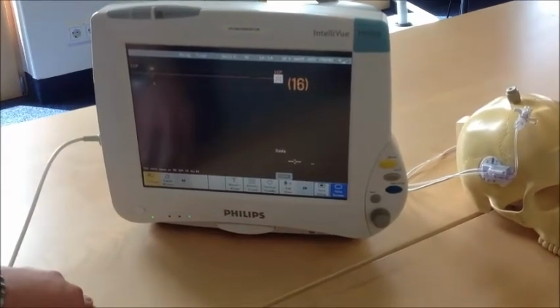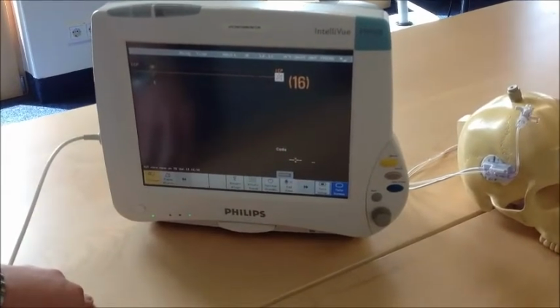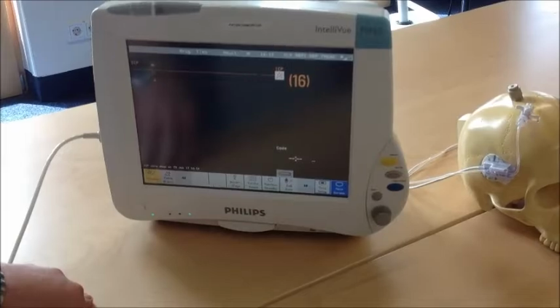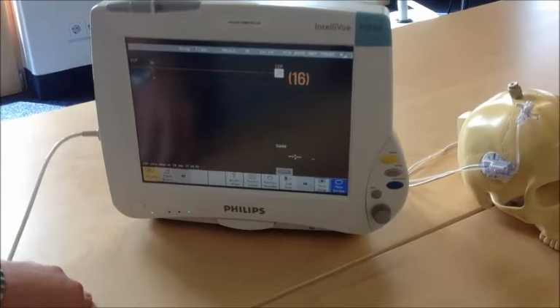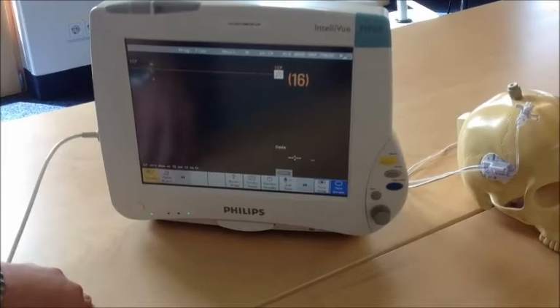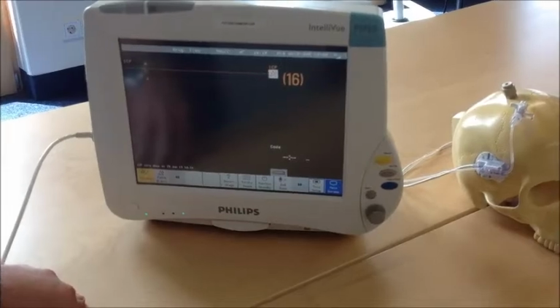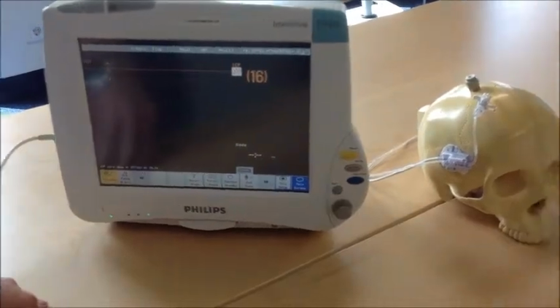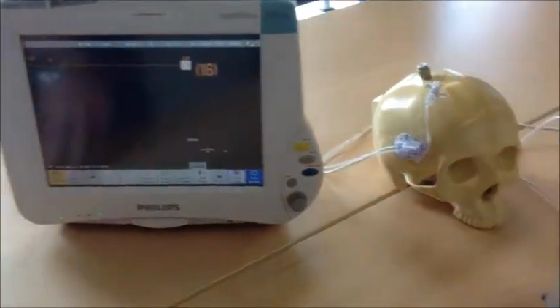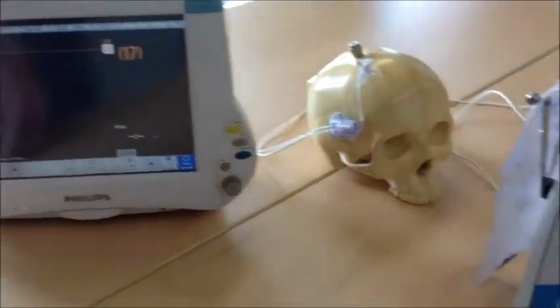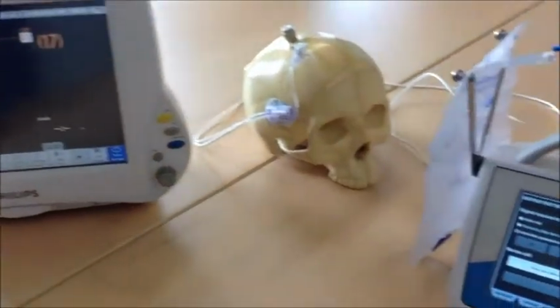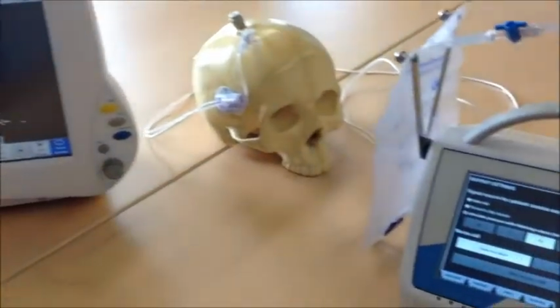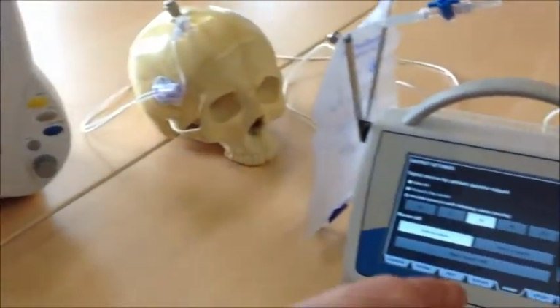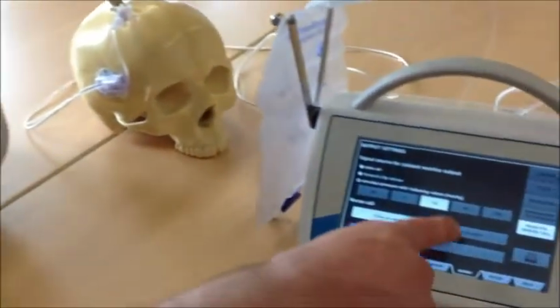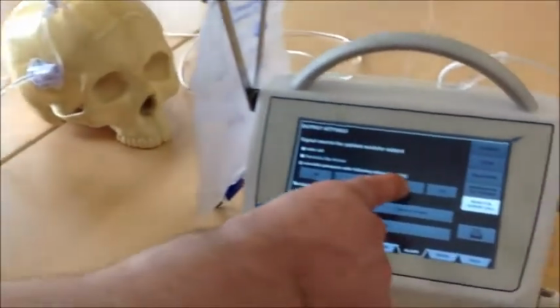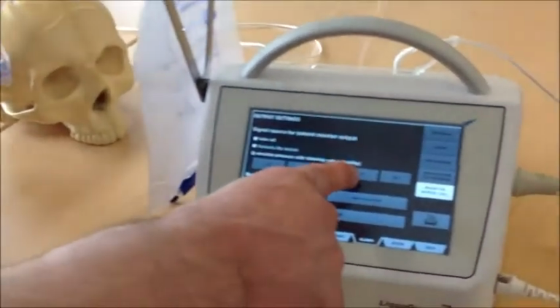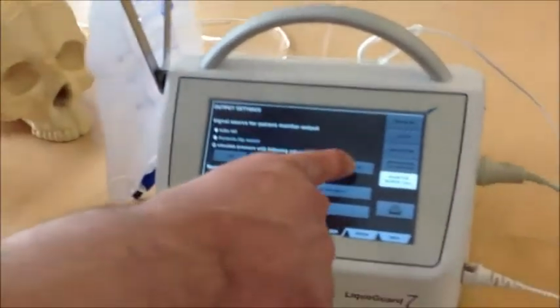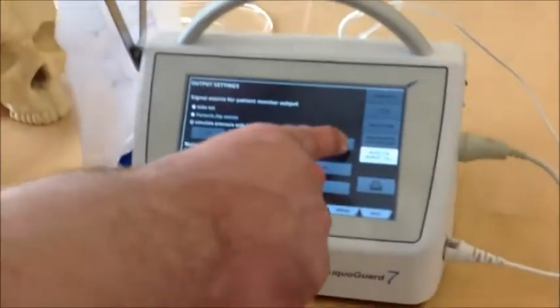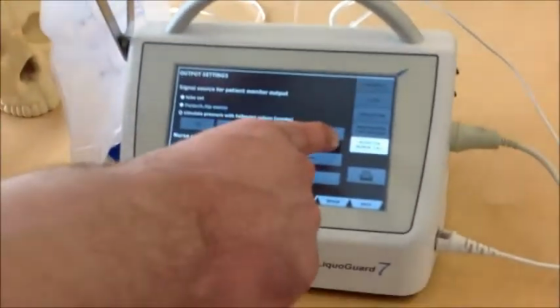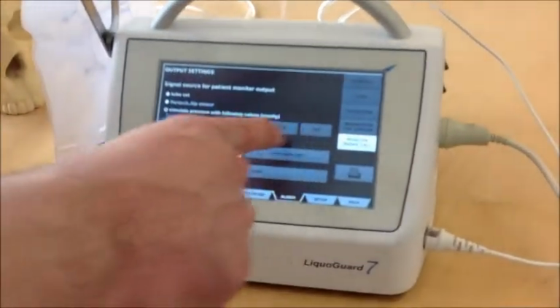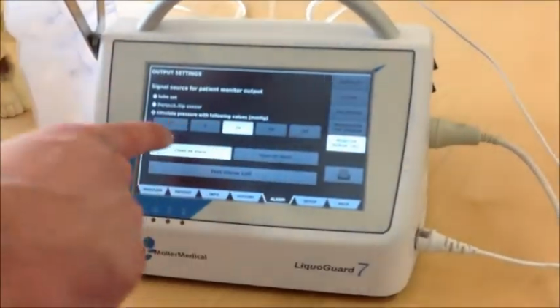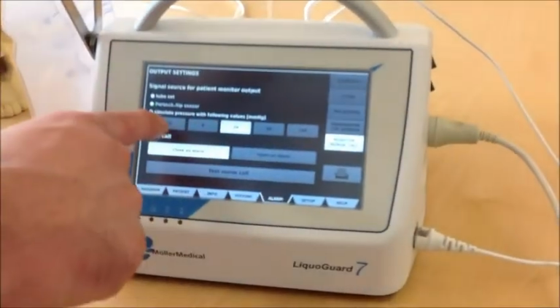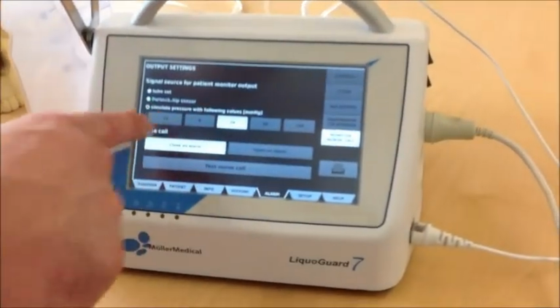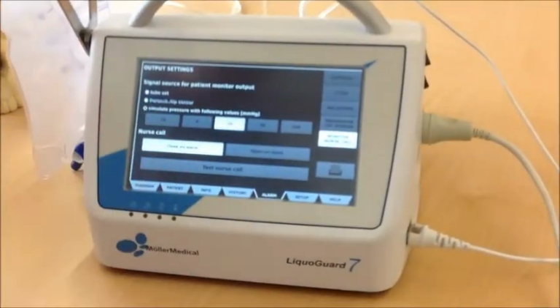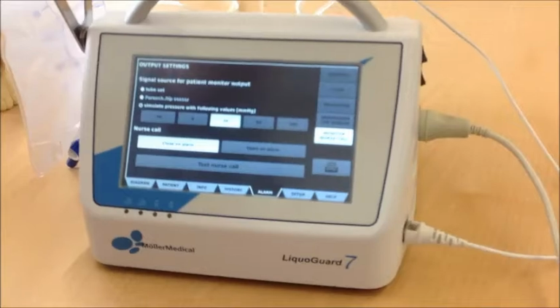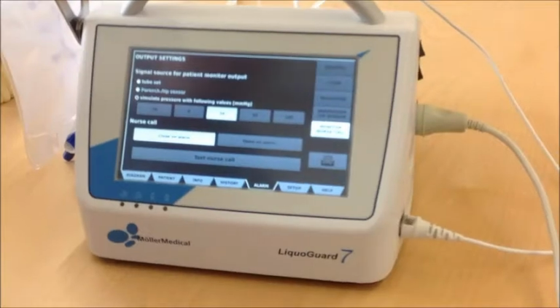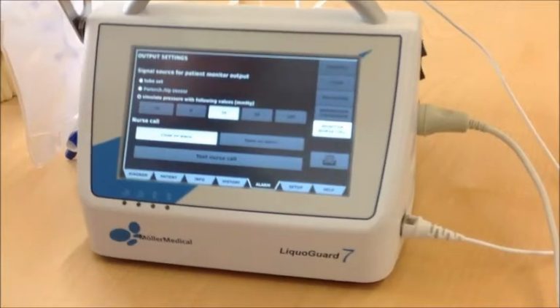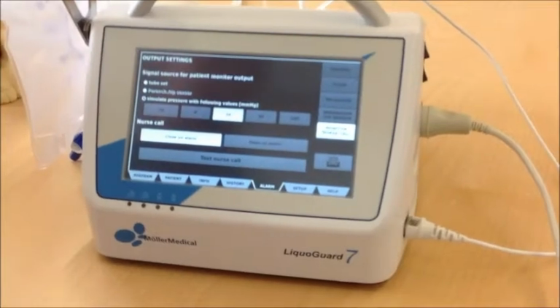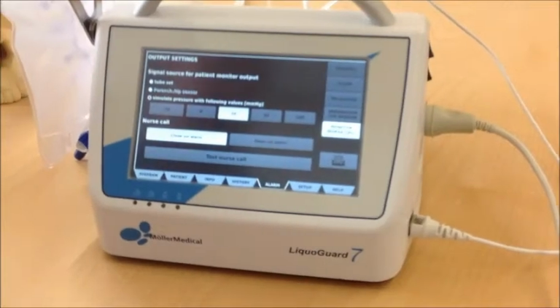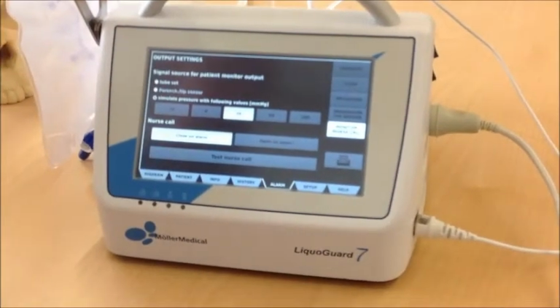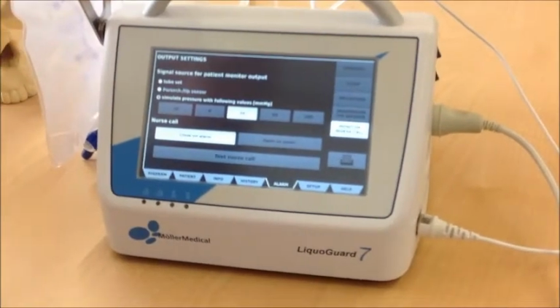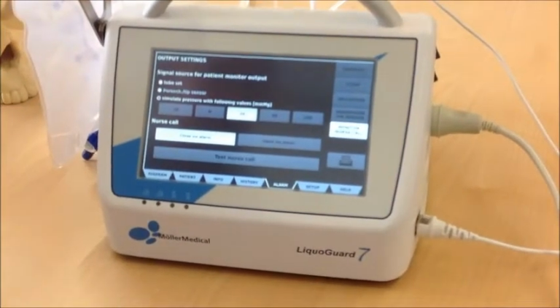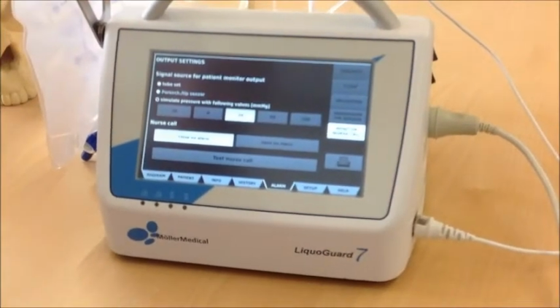After this, you can simulate with 50, 100, or minus 20 mmHg as well.